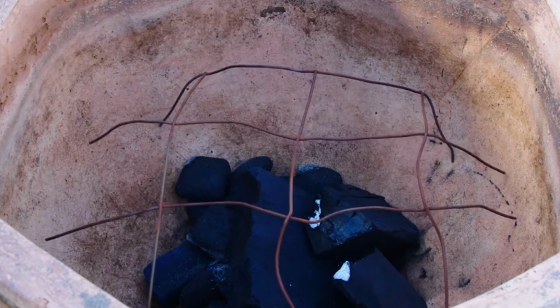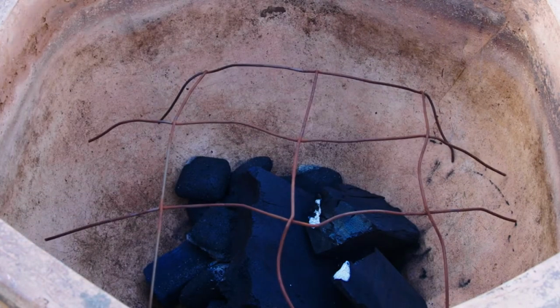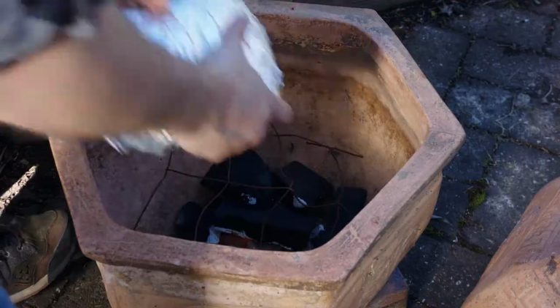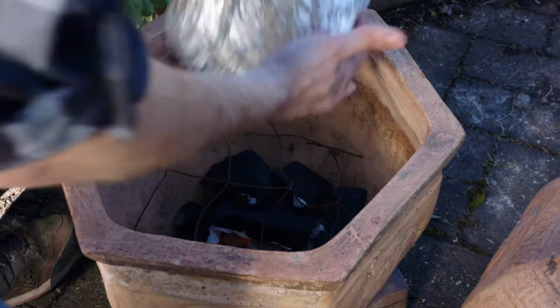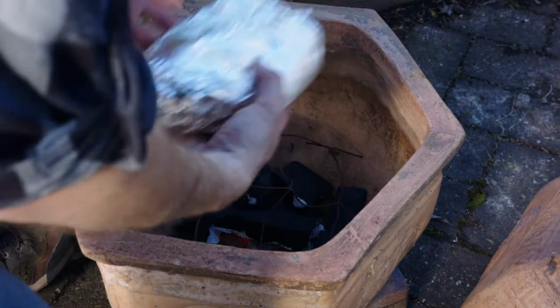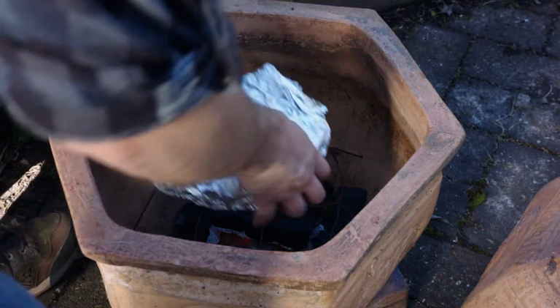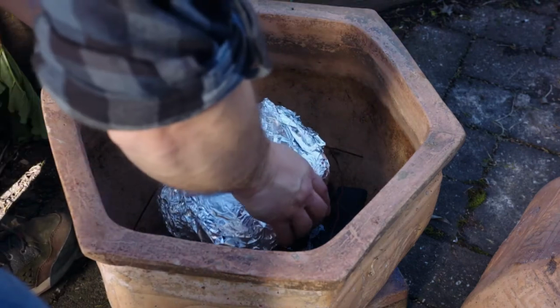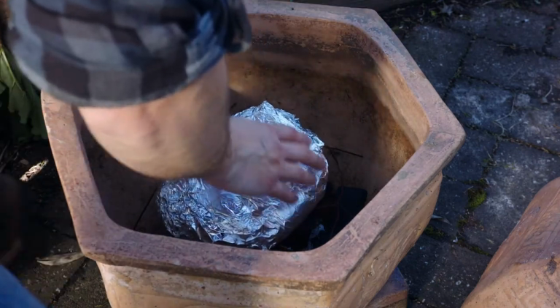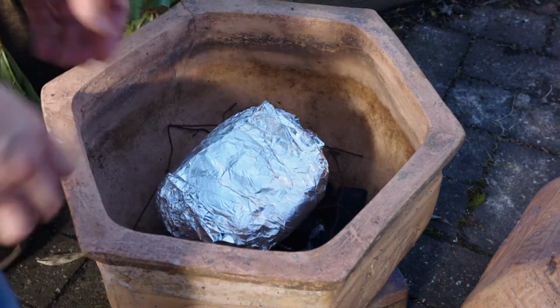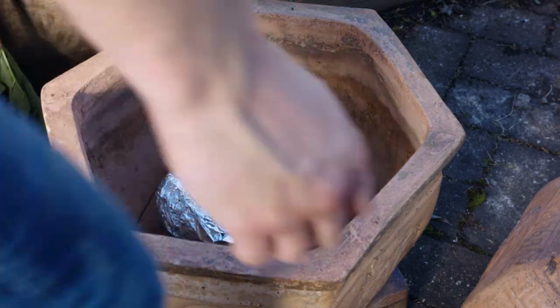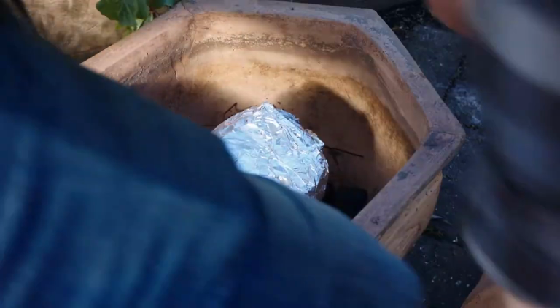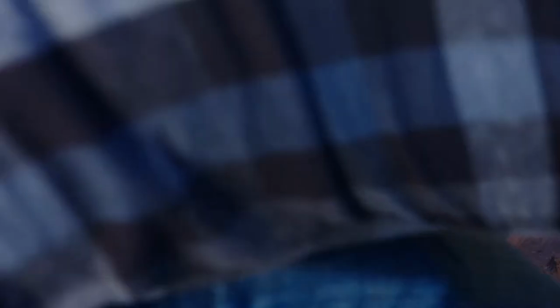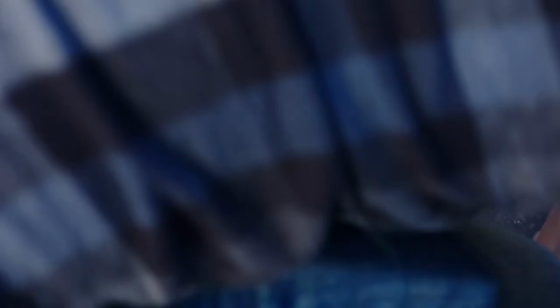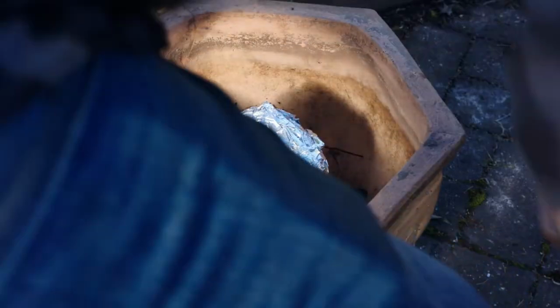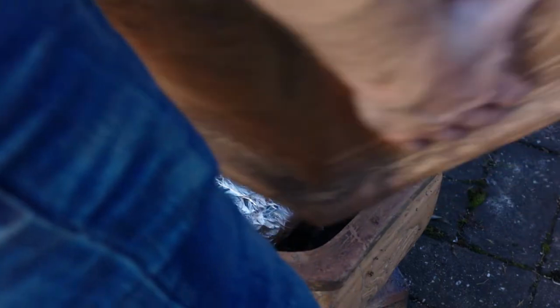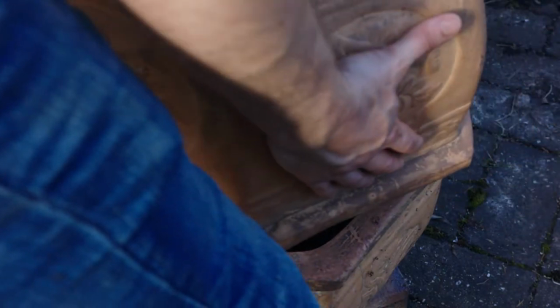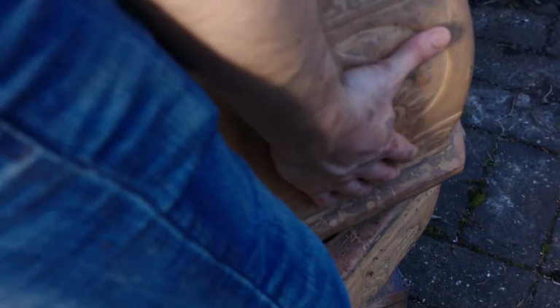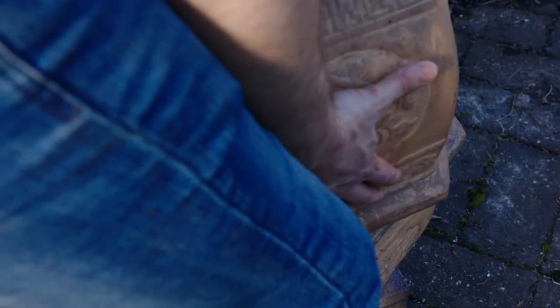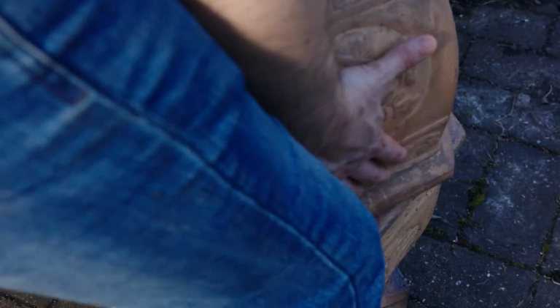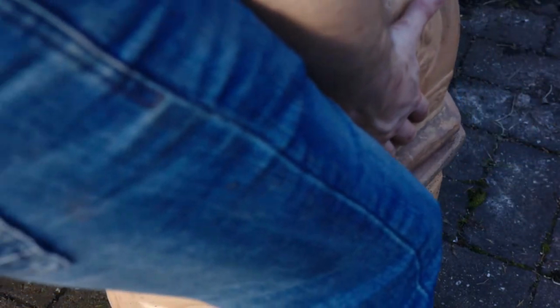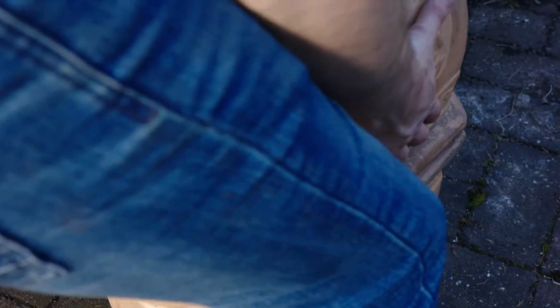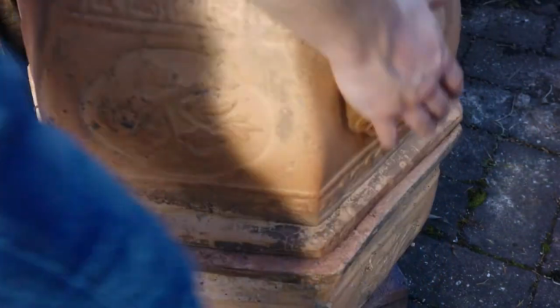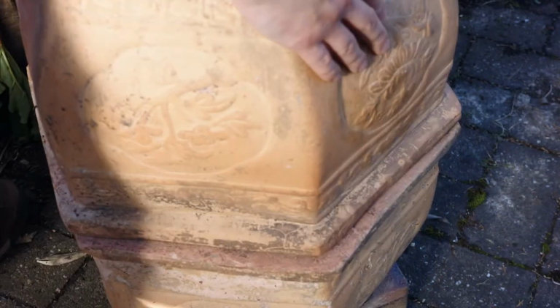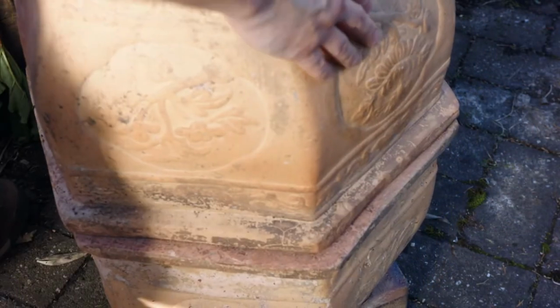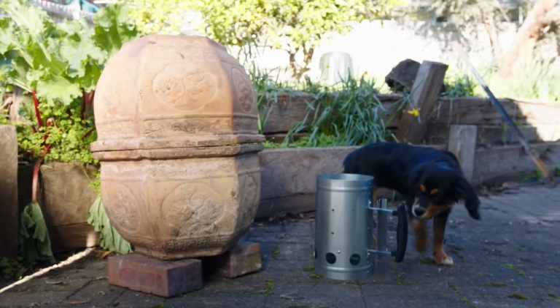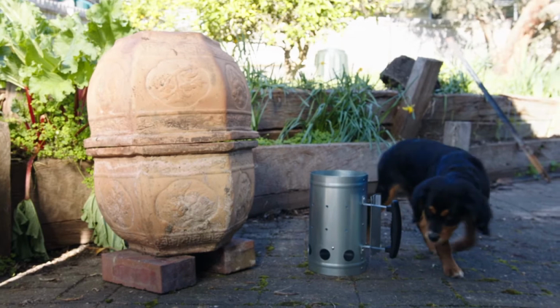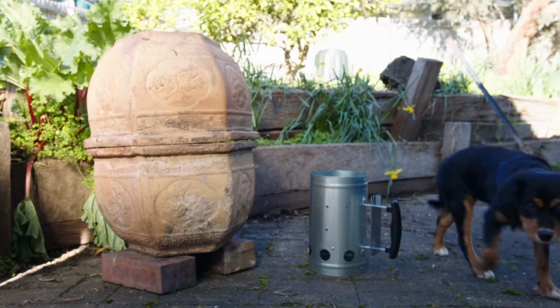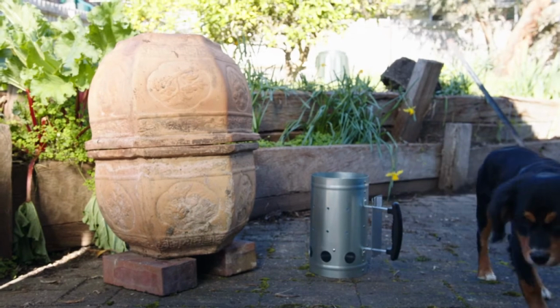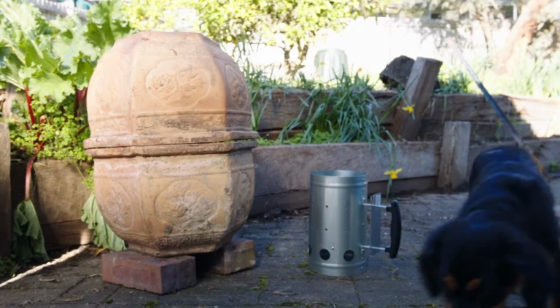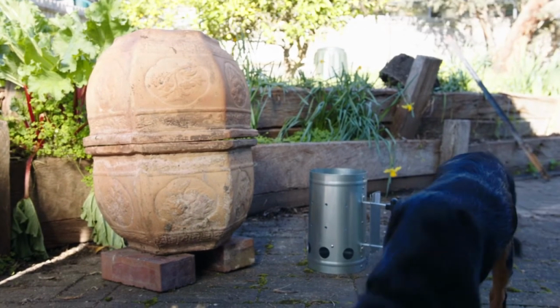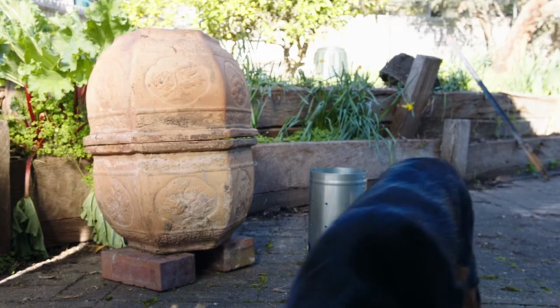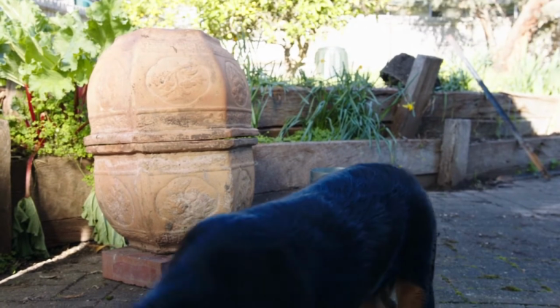I'm just going to cook some jerk chicken in this — I'll link to that recipe below. With jerk chicken, you really want to get red hot charcoals. That char is a big part of the flavour. I'm just going to leave that for like half an hour before I test it.